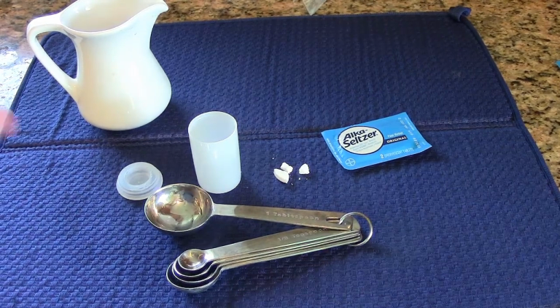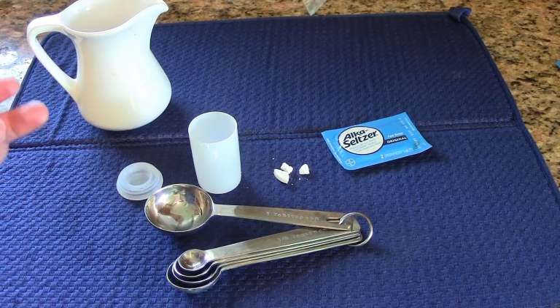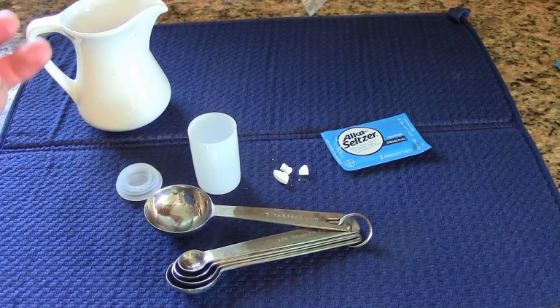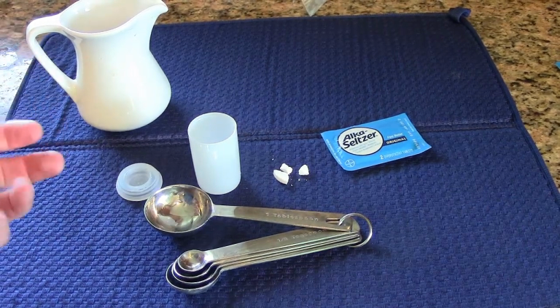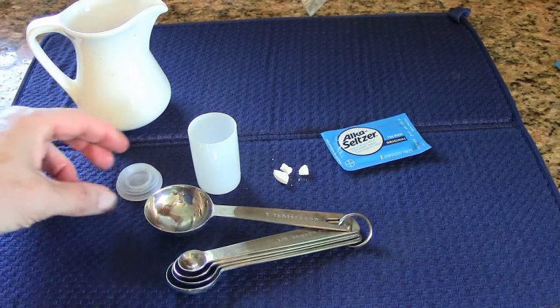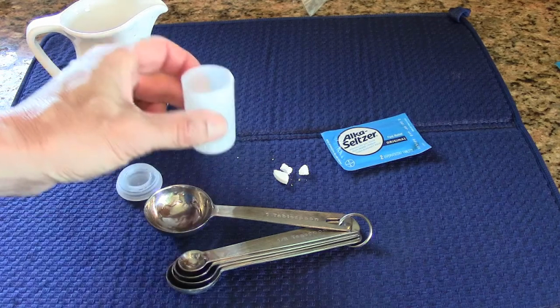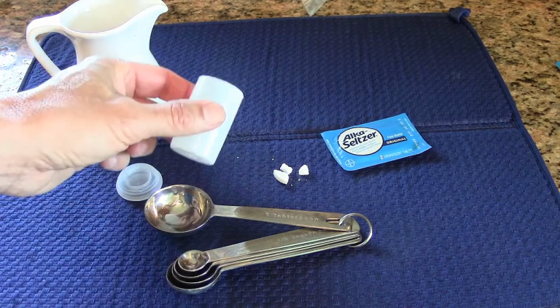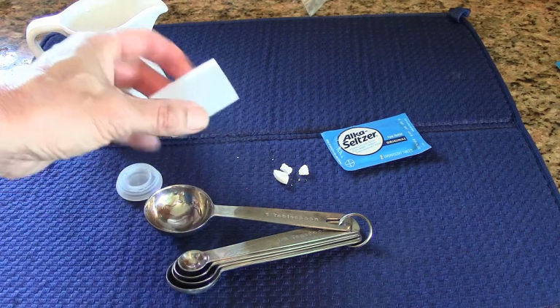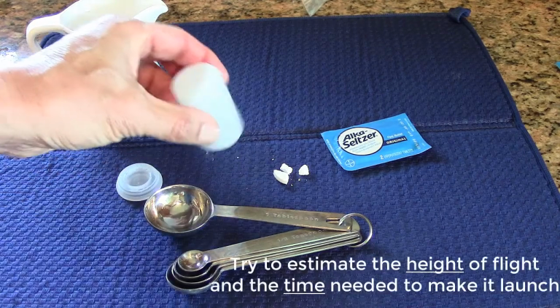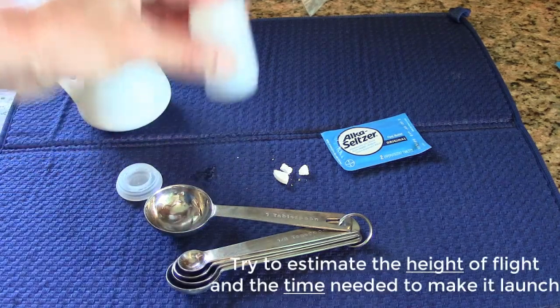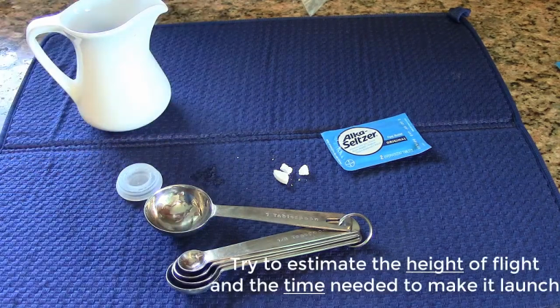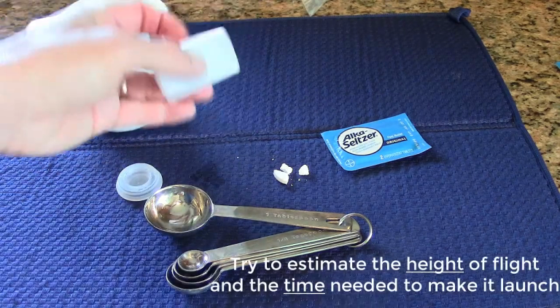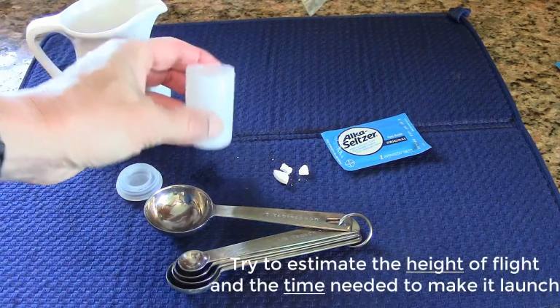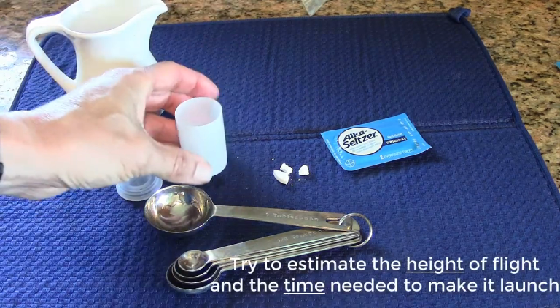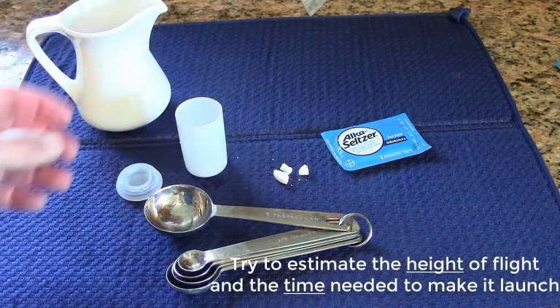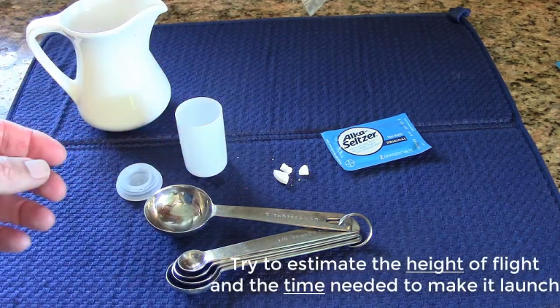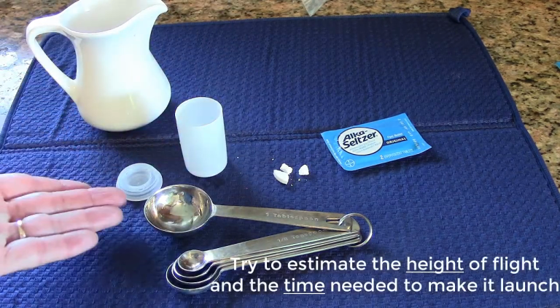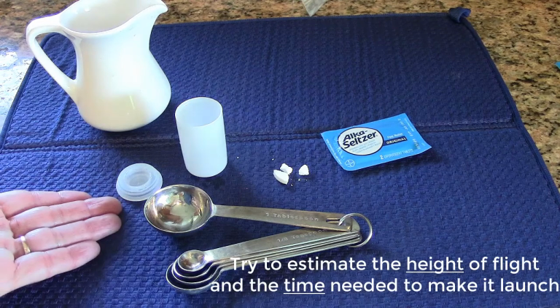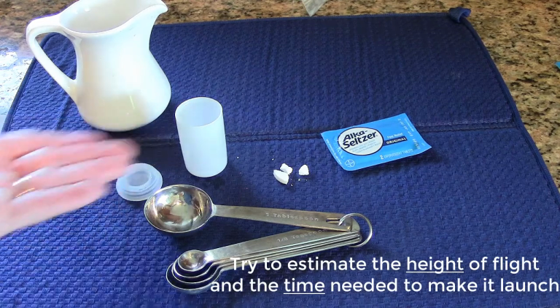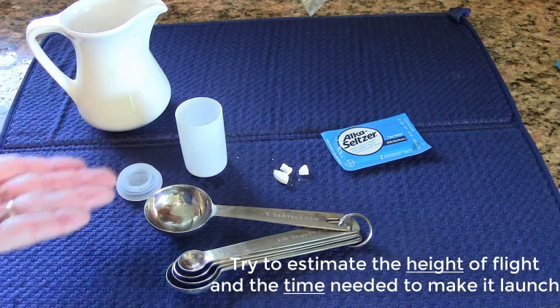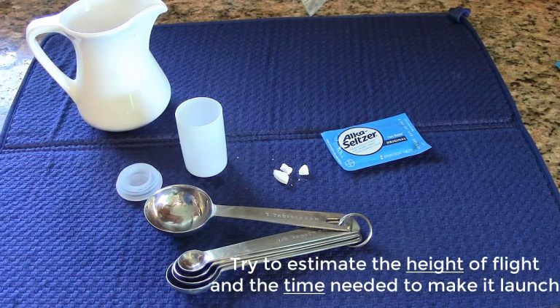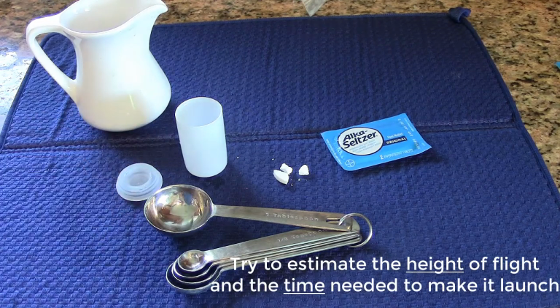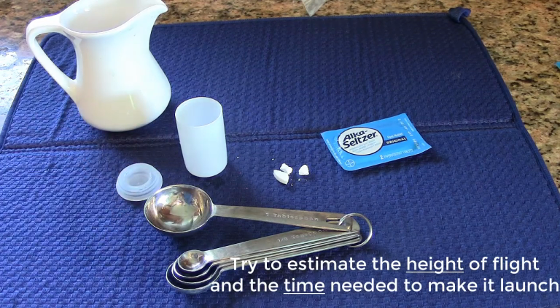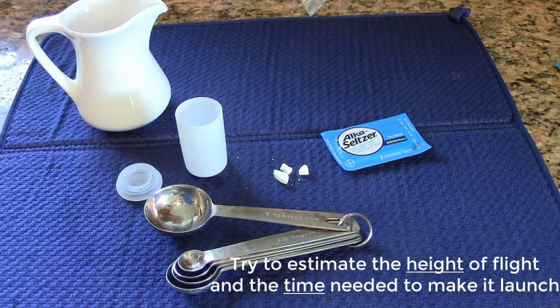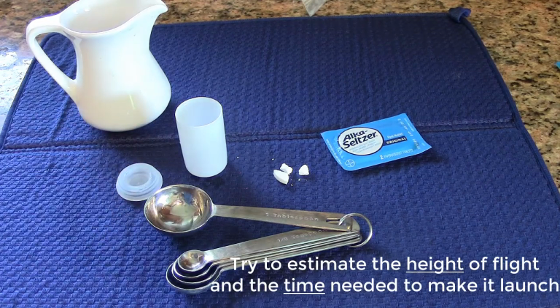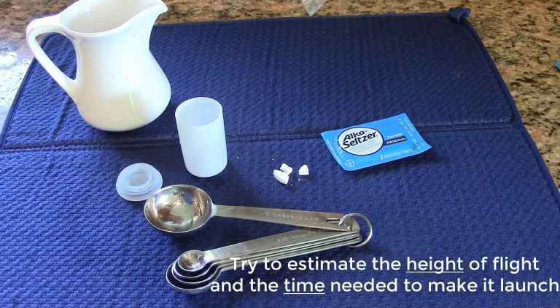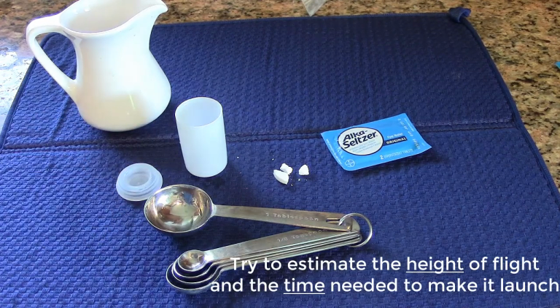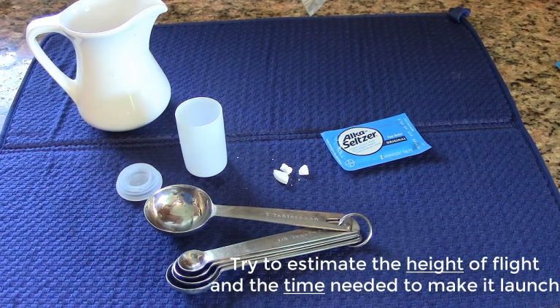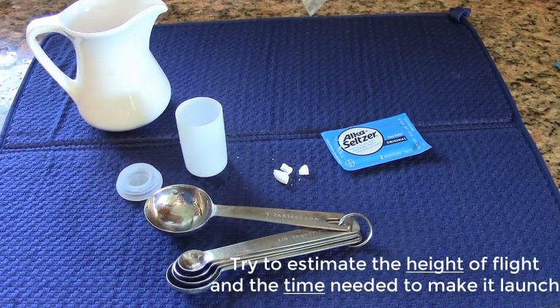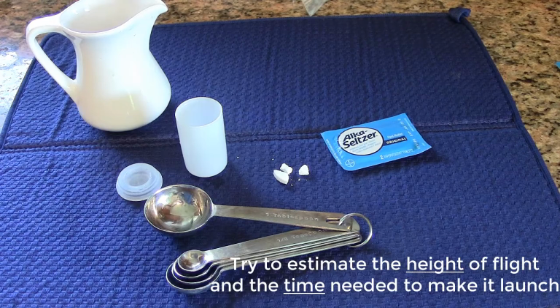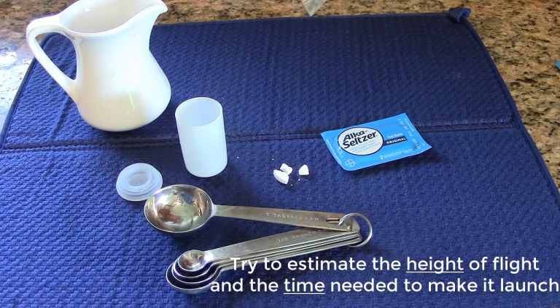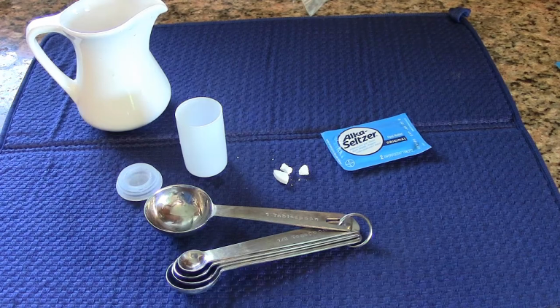For the results, one variable might be how high did it go, and the other might be how much time did it take to launch. I recommend you time the first one so you have a baseline to go with.